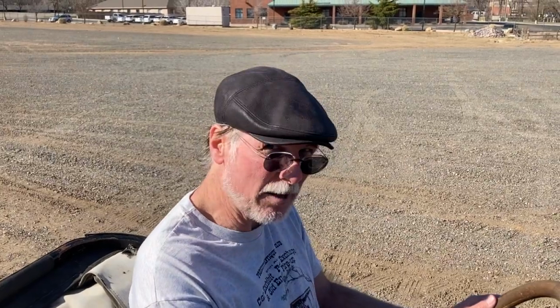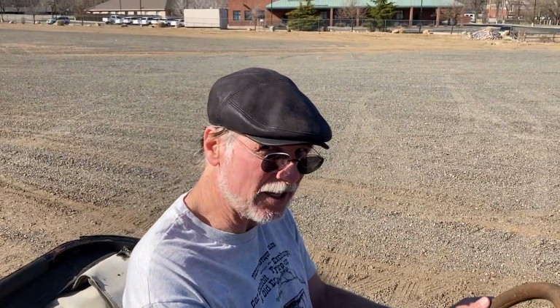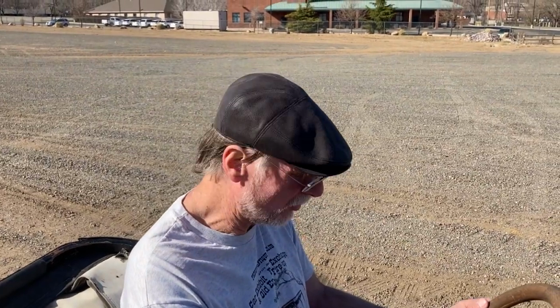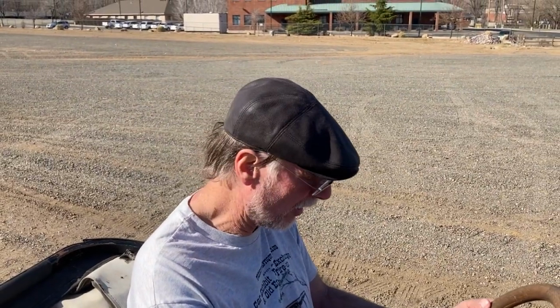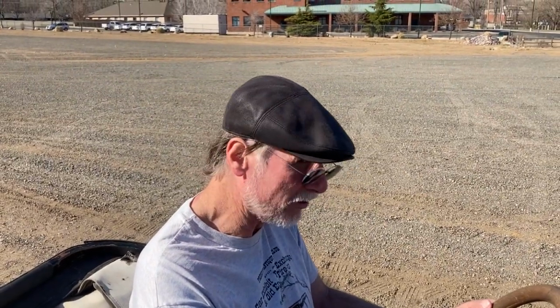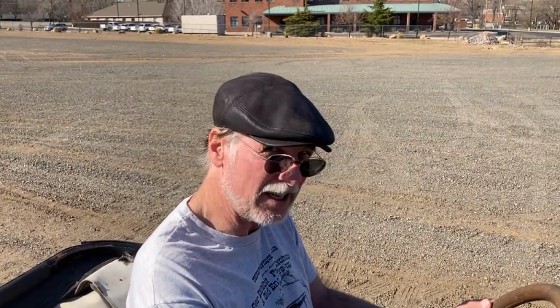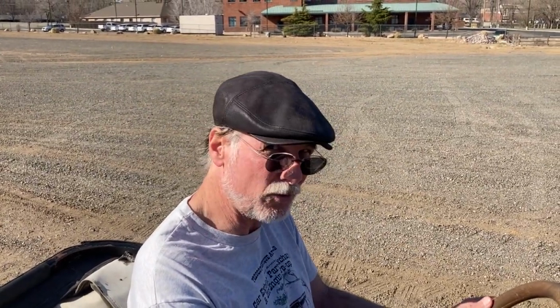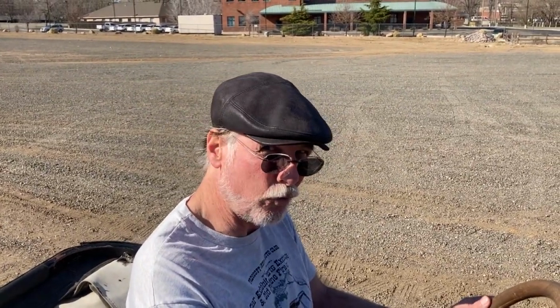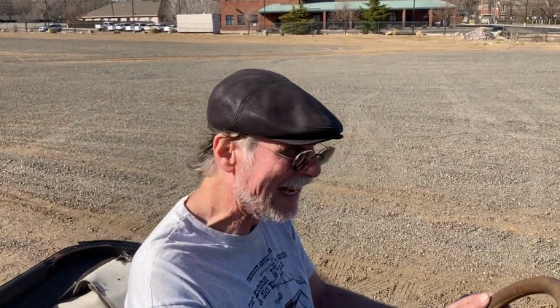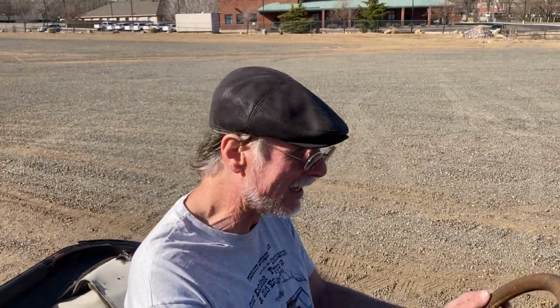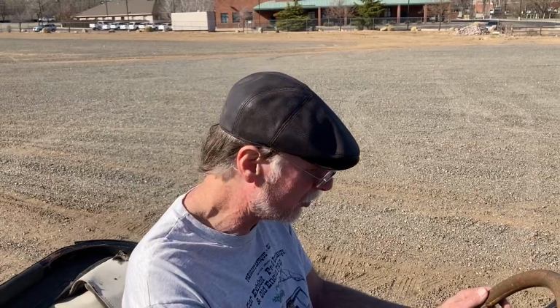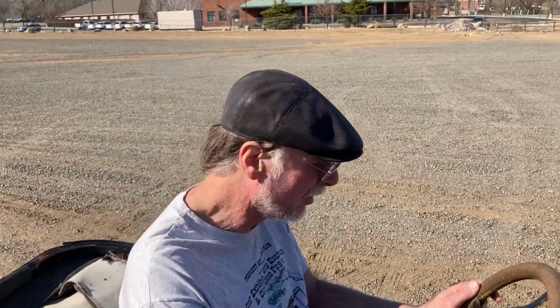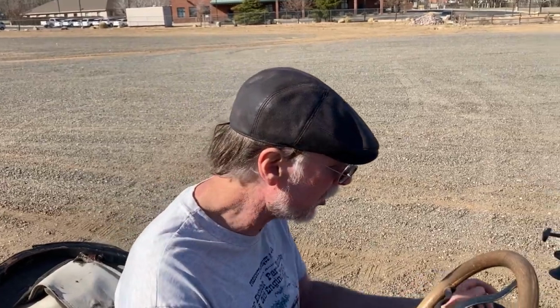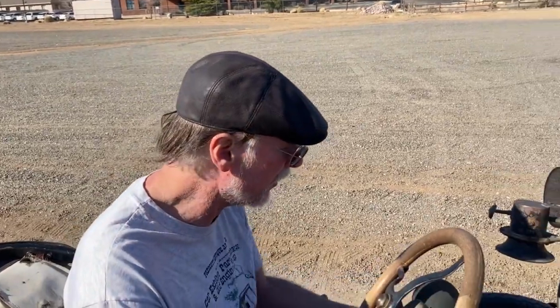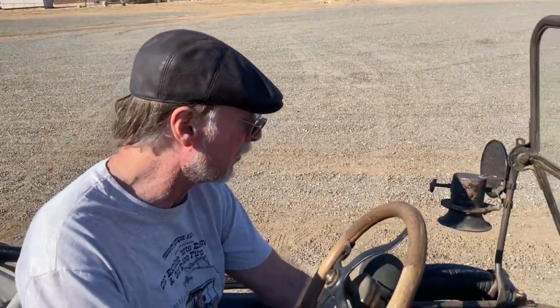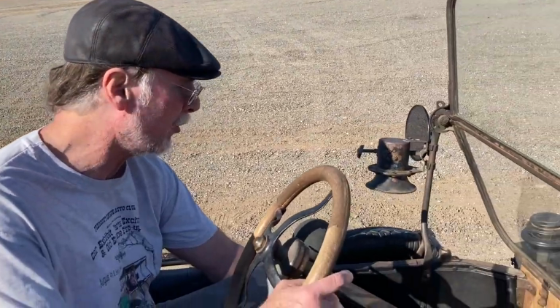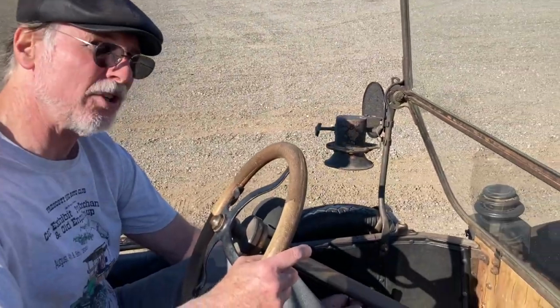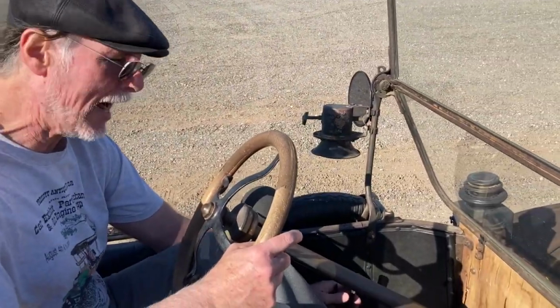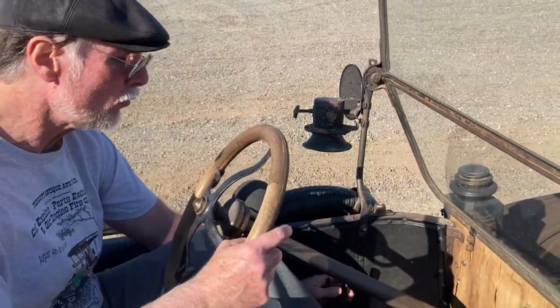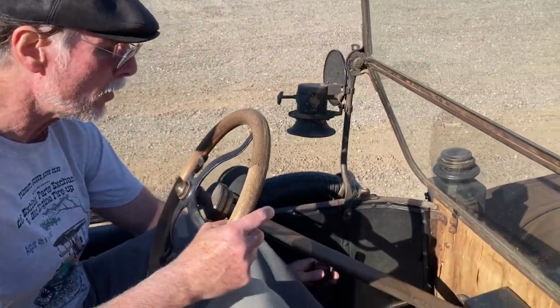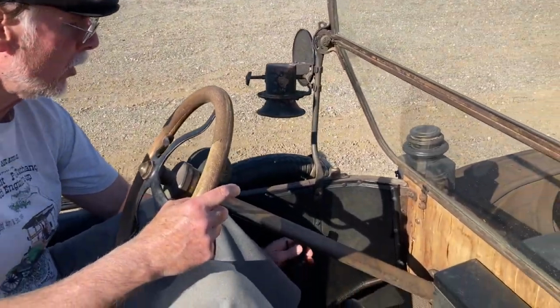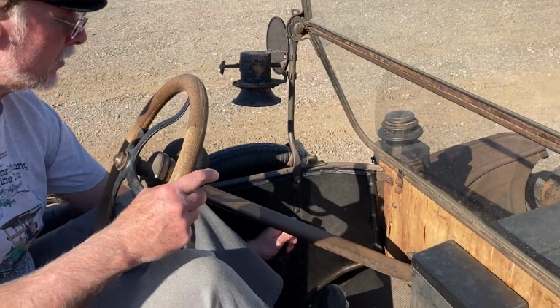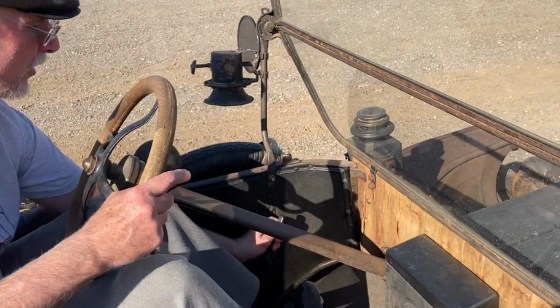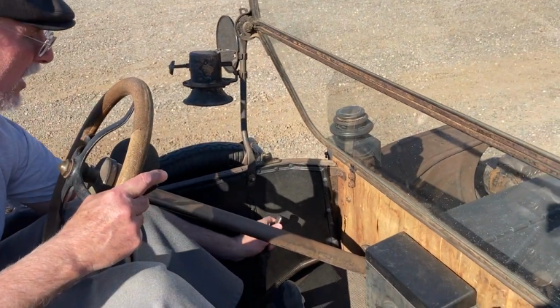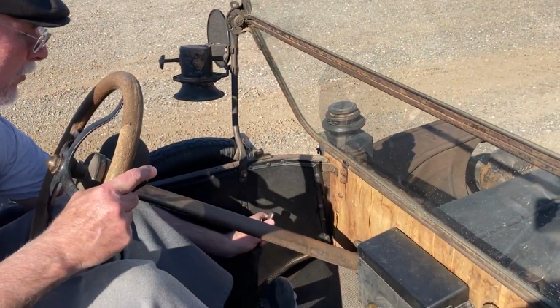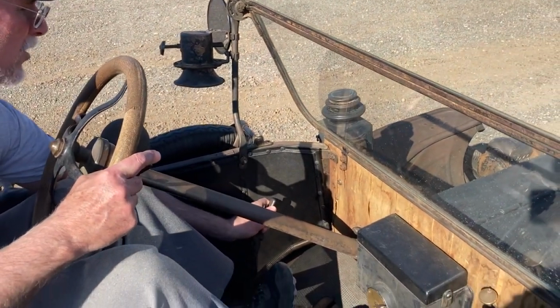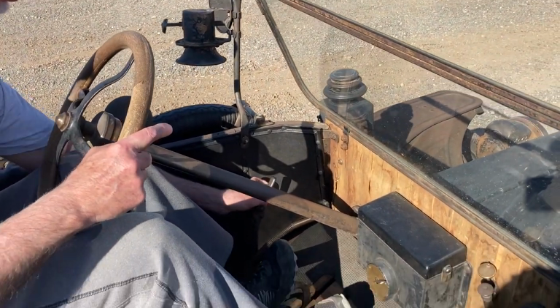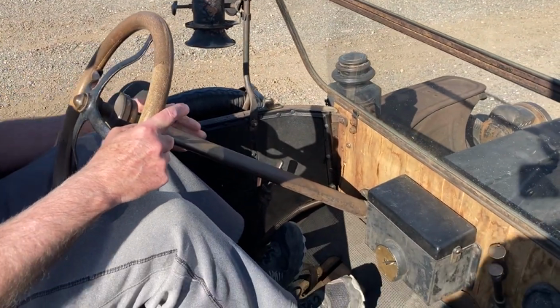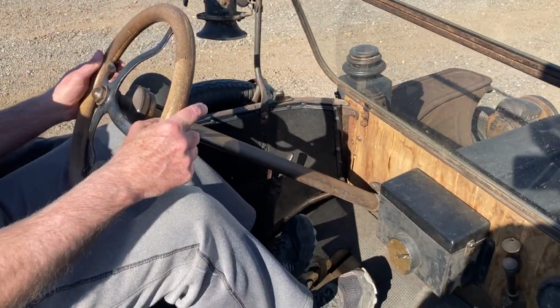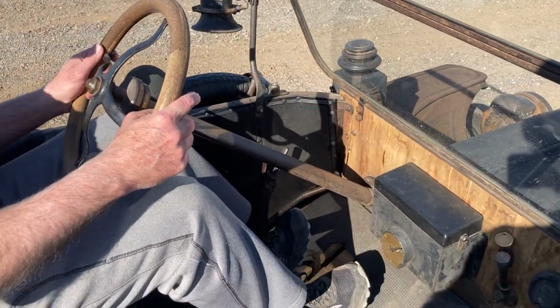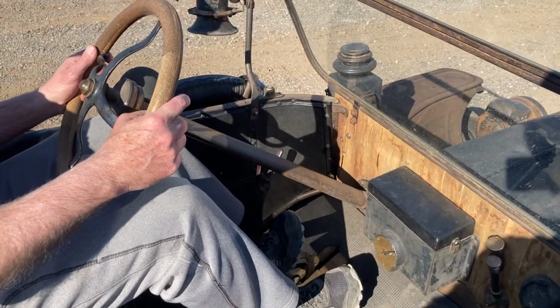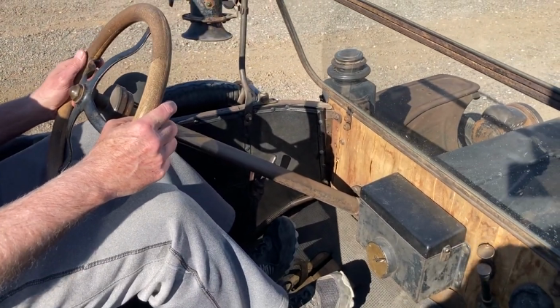I'm ready to start off with this 1914 Model T. The handbrake needs to go down — it's down. Now I'm going to try to go left foot down.